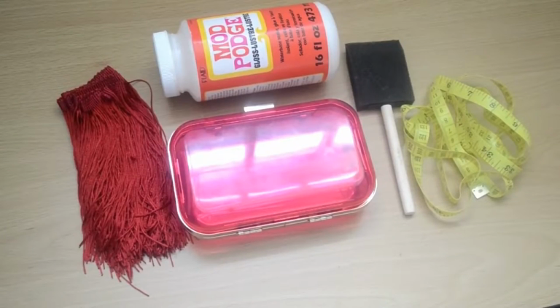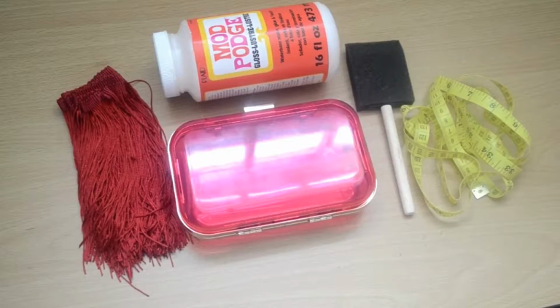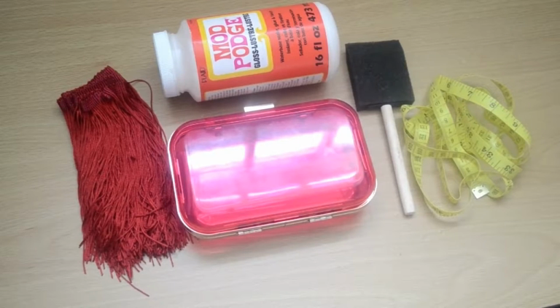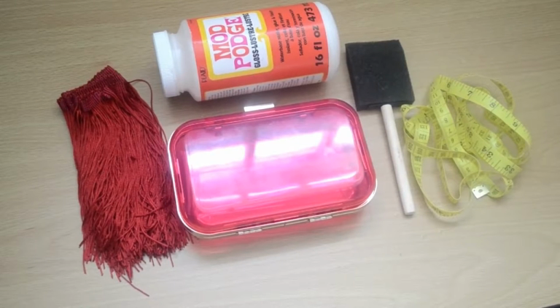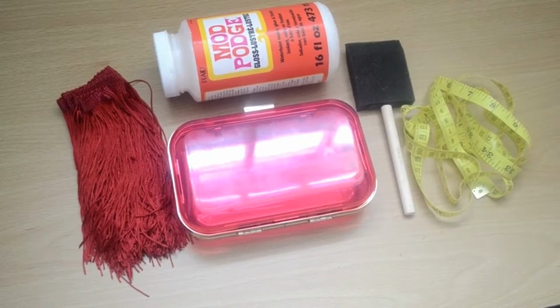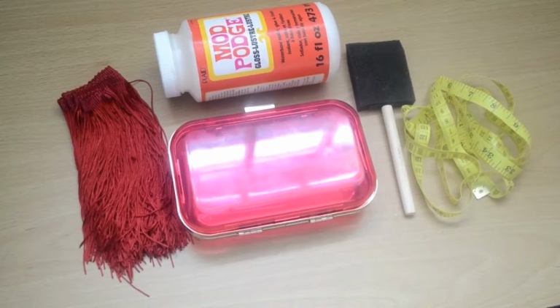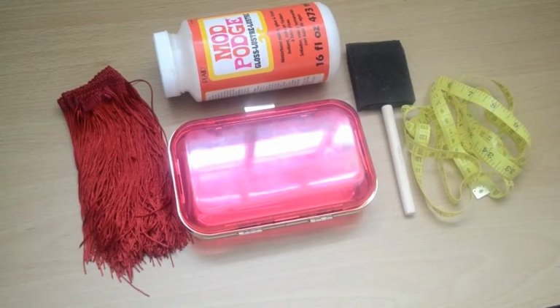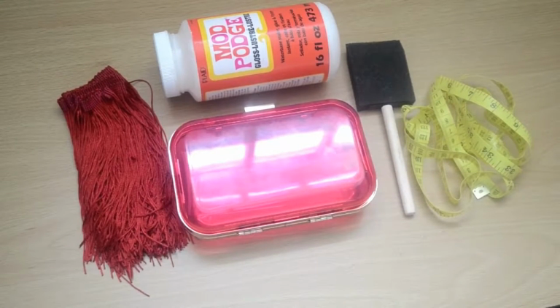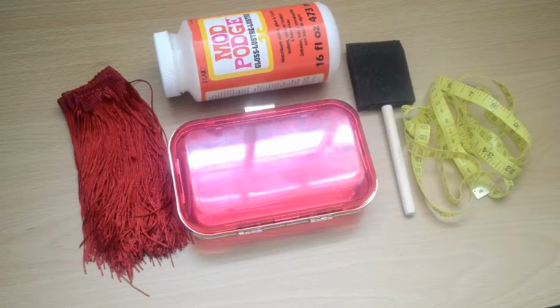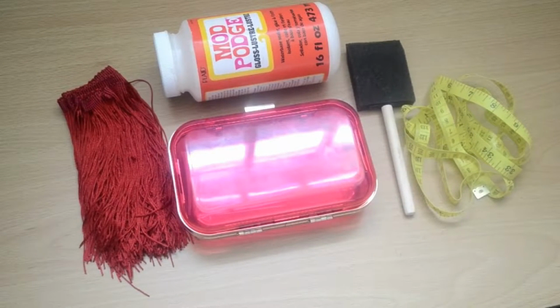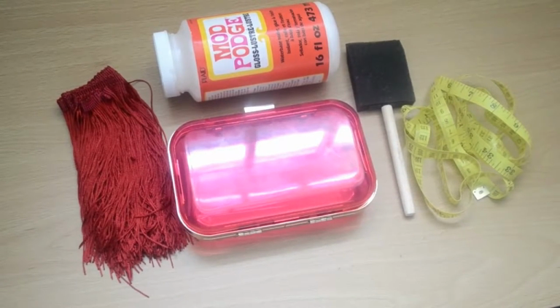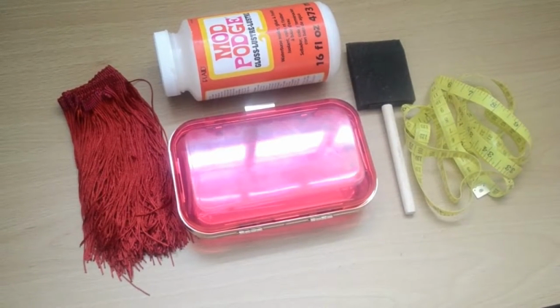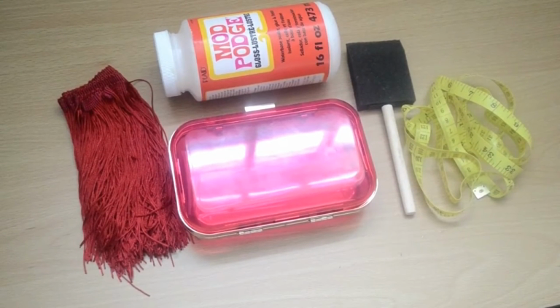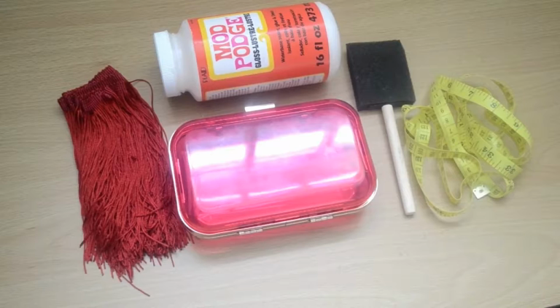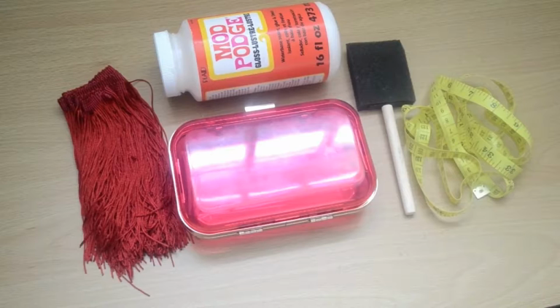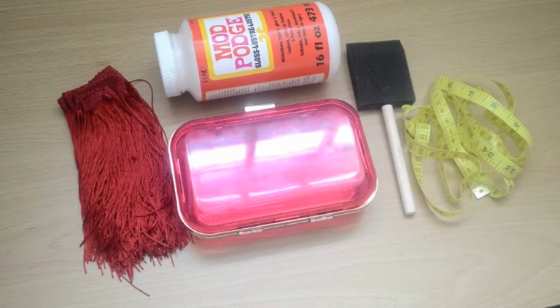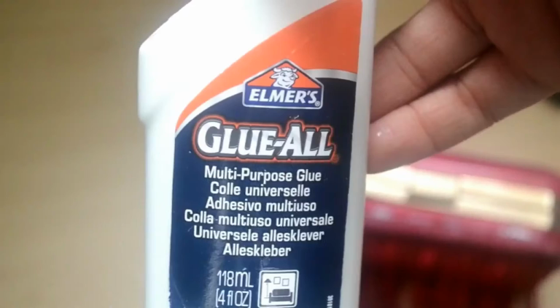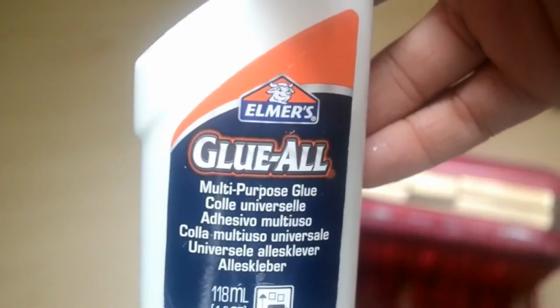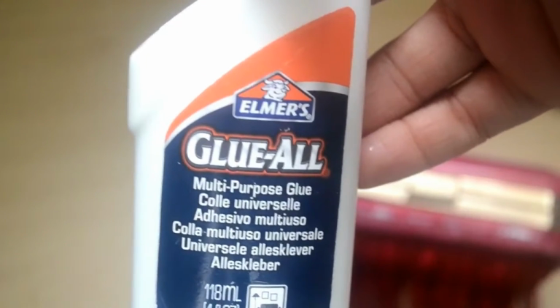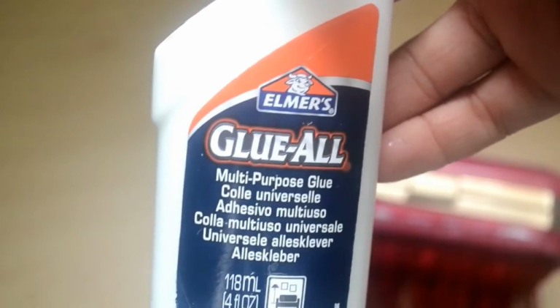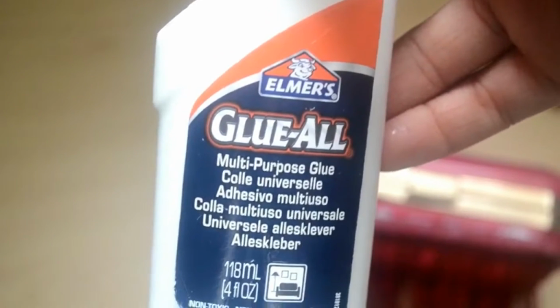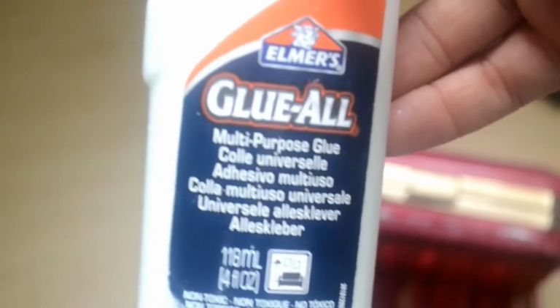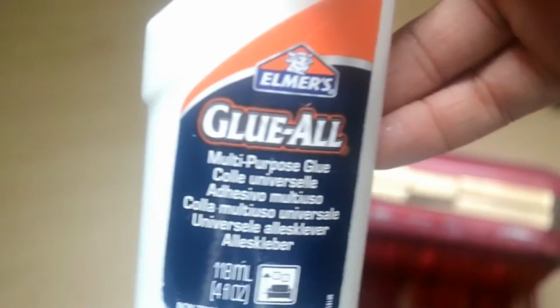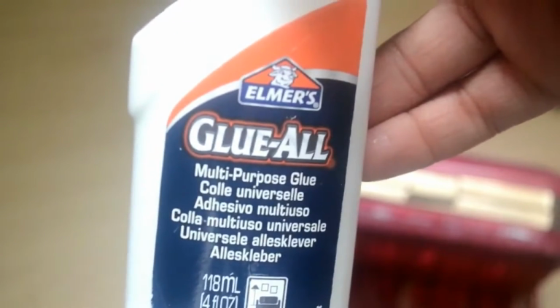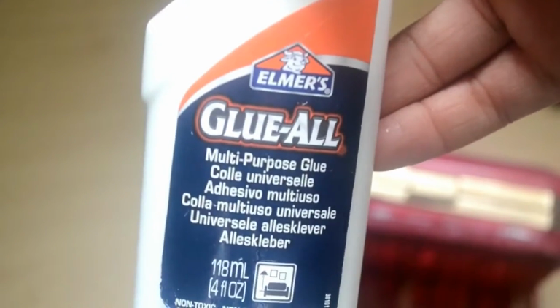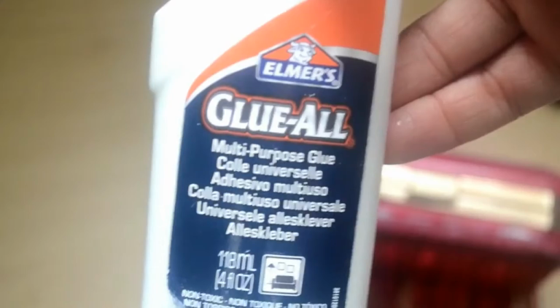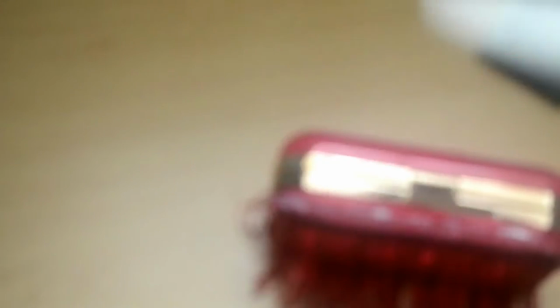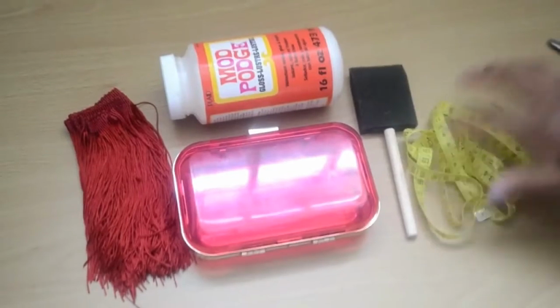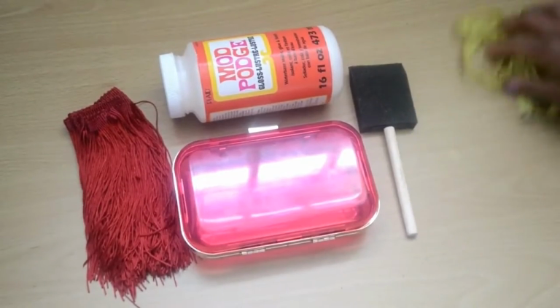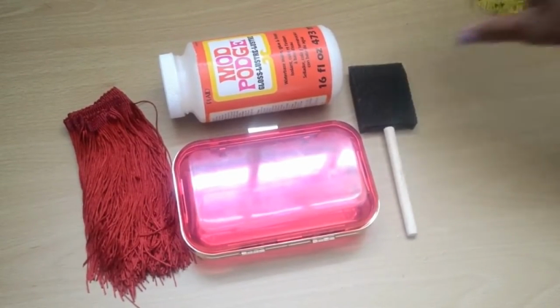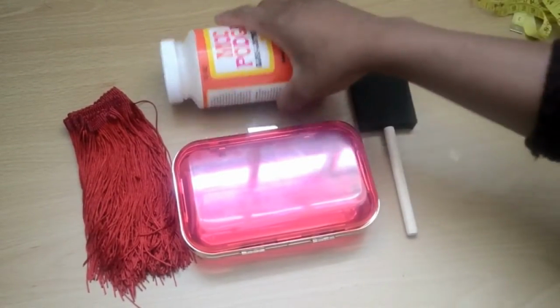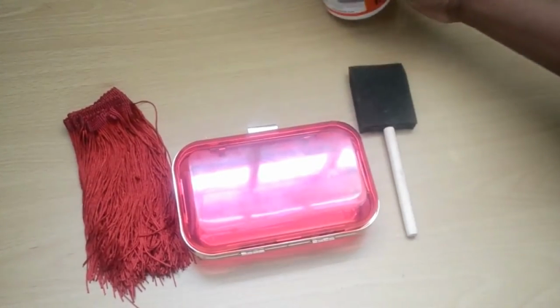These are the things you would need — forget the measuring tape, I didn't end up using it. You'd need your clutch bag, obviously, some fringe trimming which you can get on eBay, and some glue. I didn't end up using Mod Podge because regular glue is a bit stronger and the Mod Podge wasn't working.